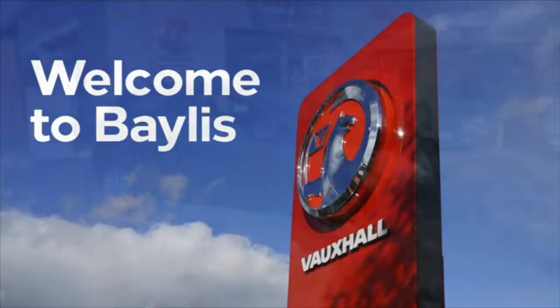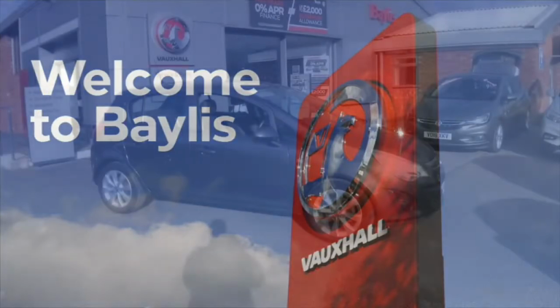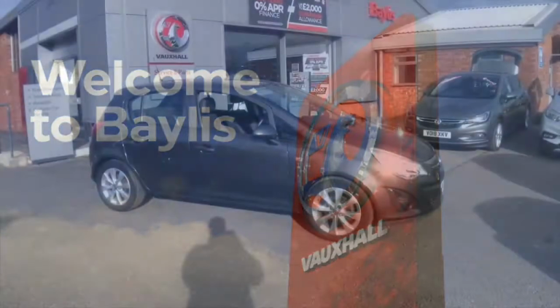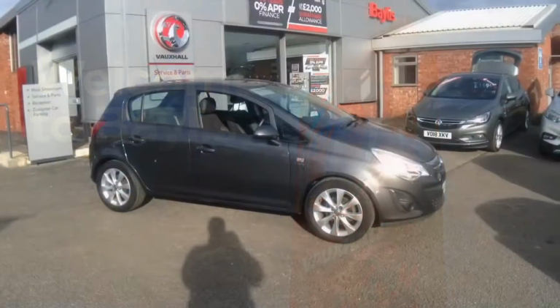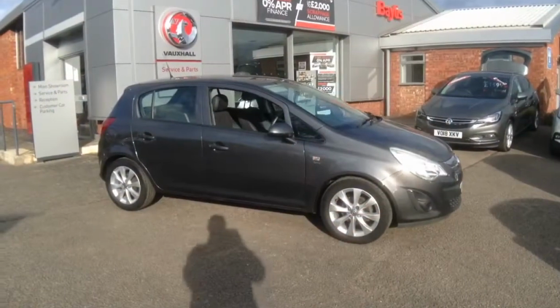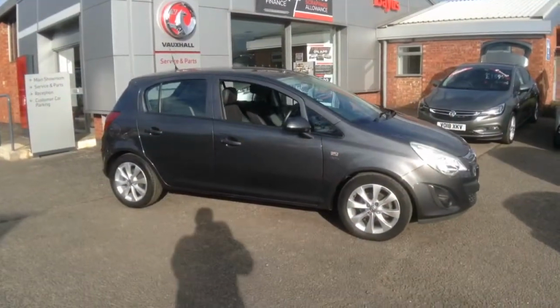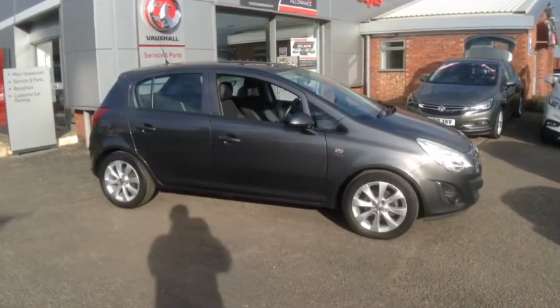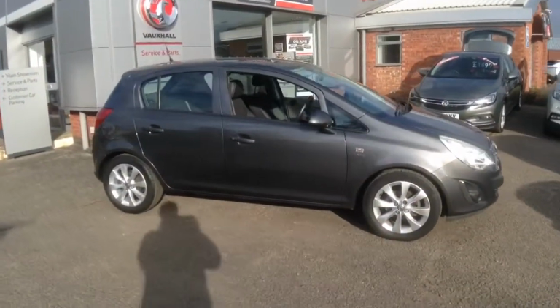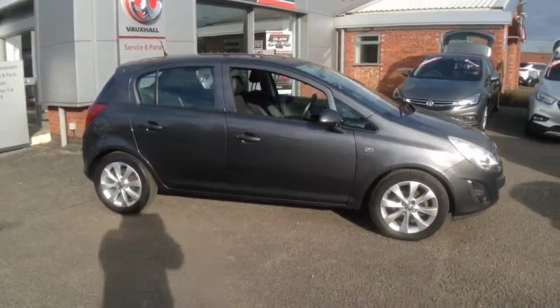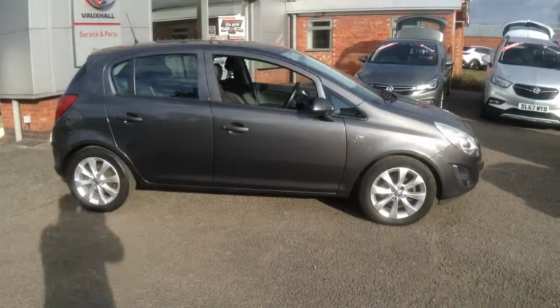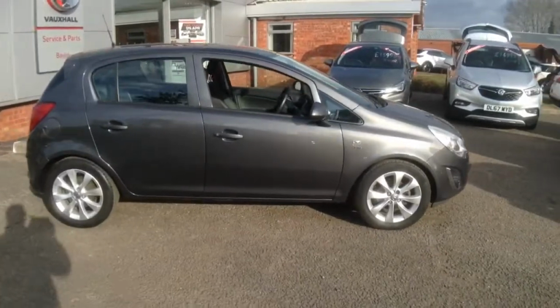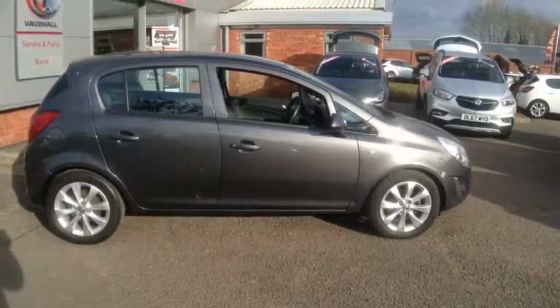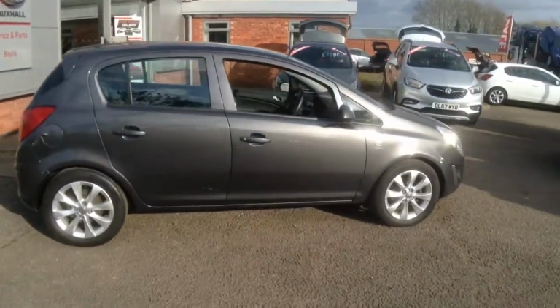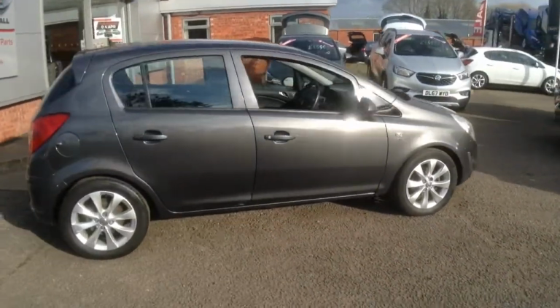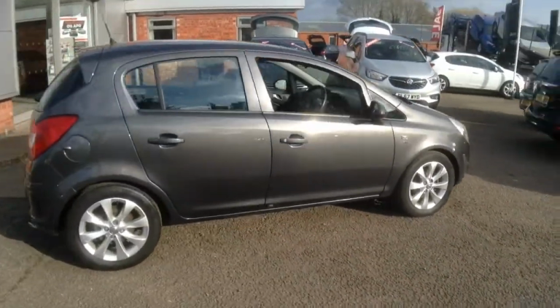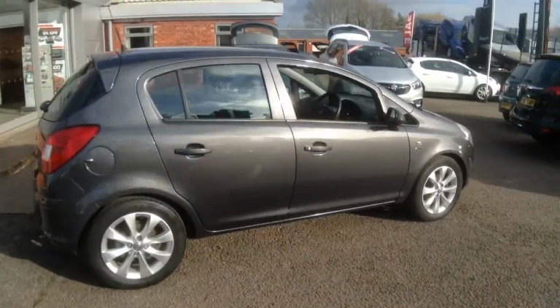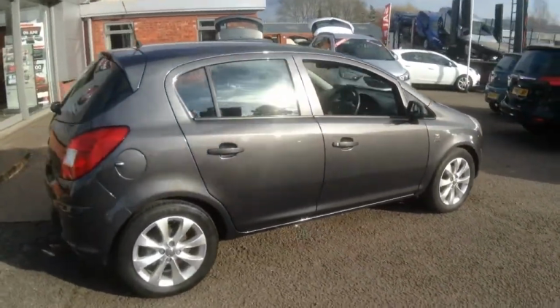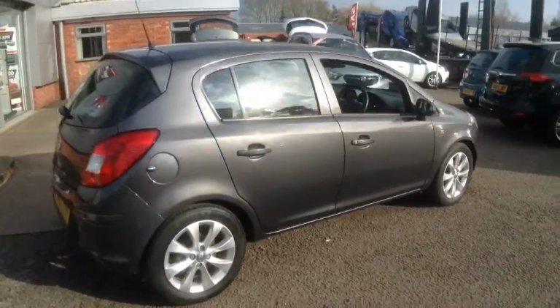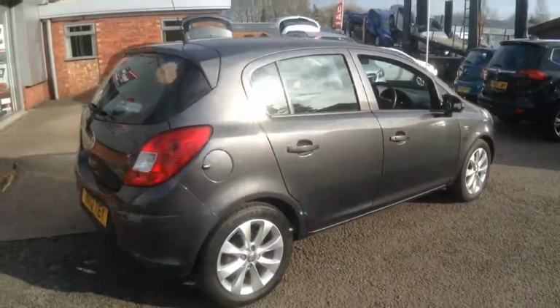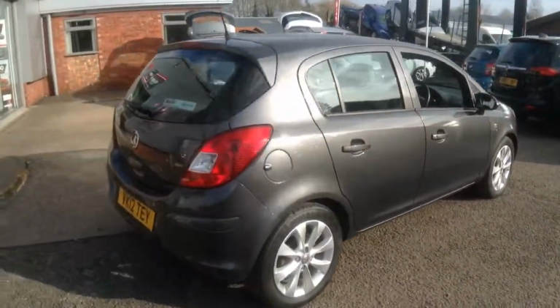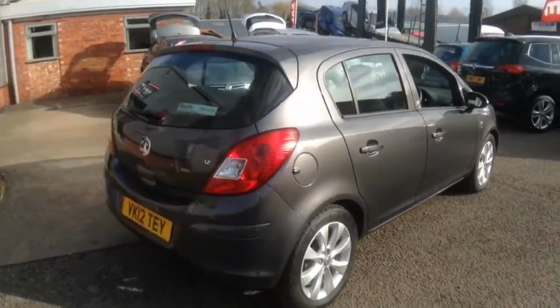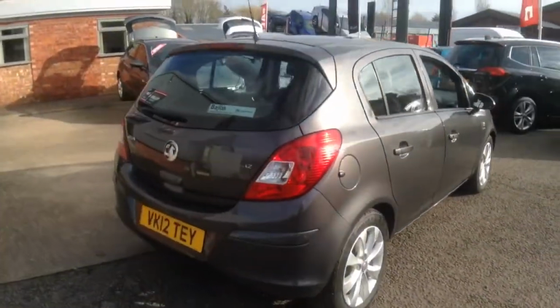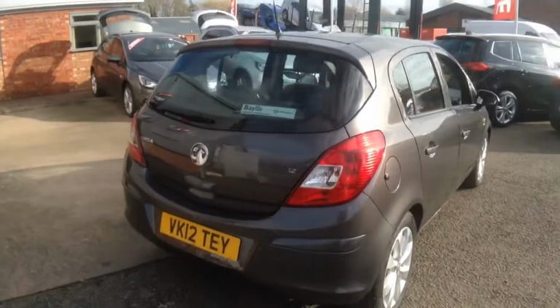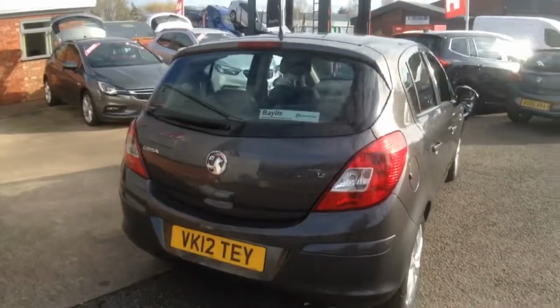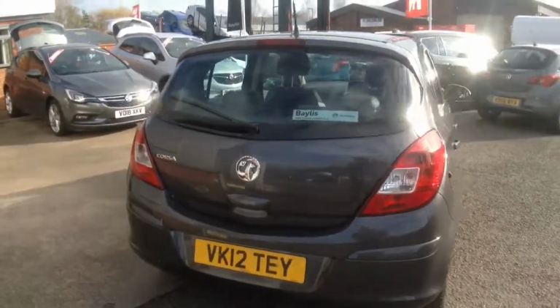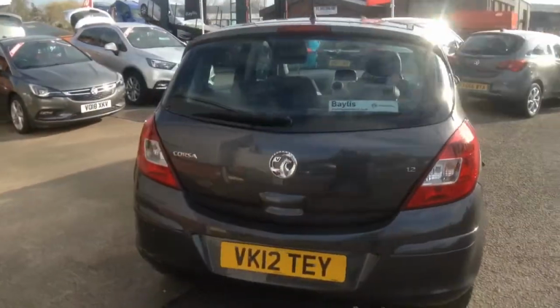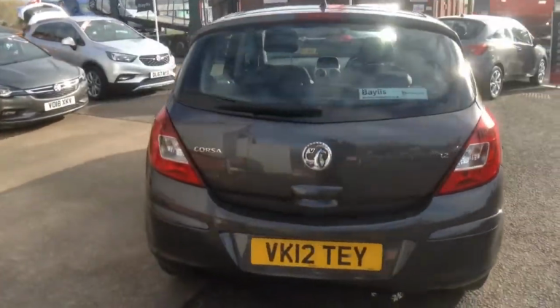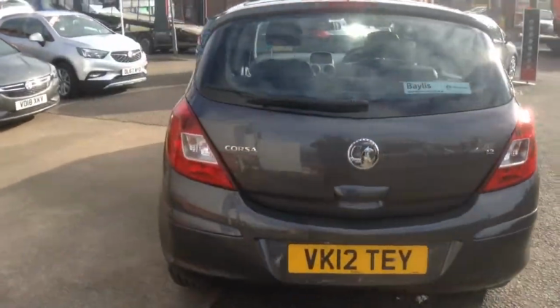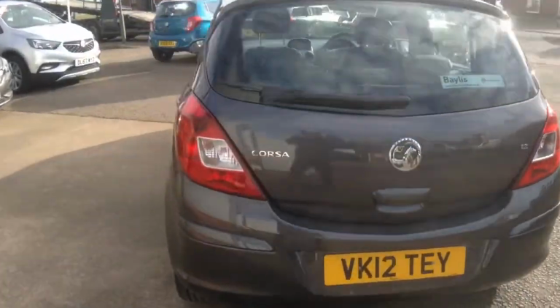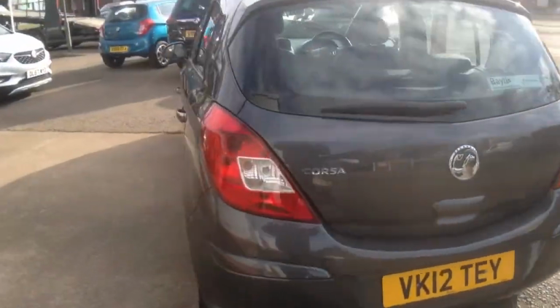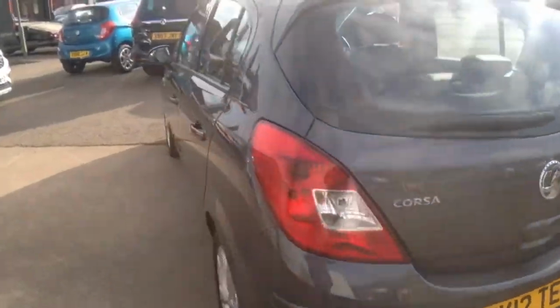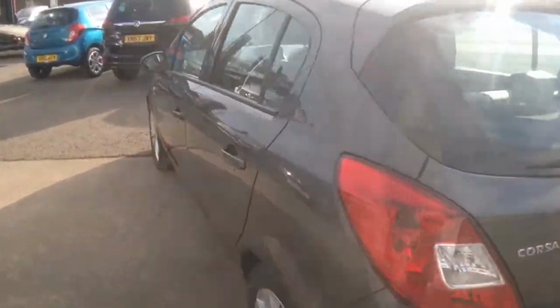Welcome to Bayless Vauxhall Ross on Y. Here we have a 2012 1.2 Corsa Active 5-door, featuring body-coloured mirrors, door handles and bumpers.